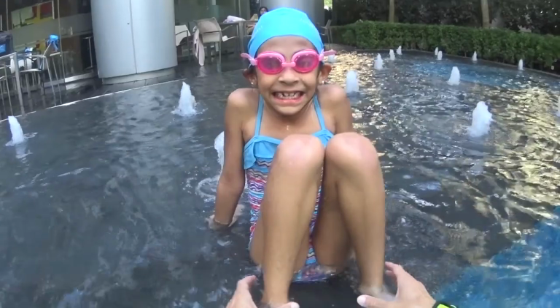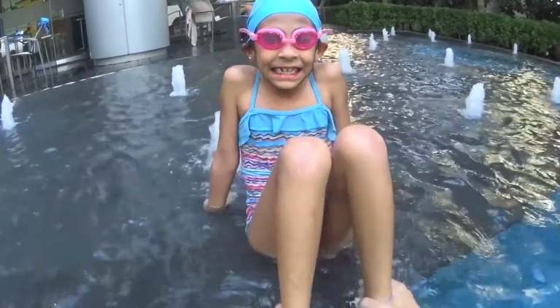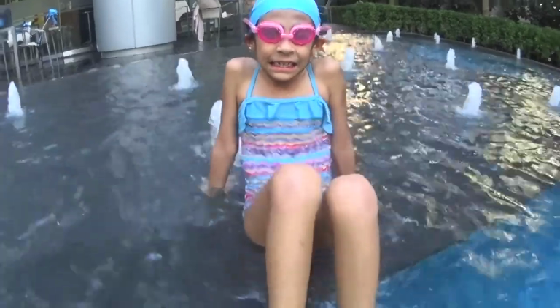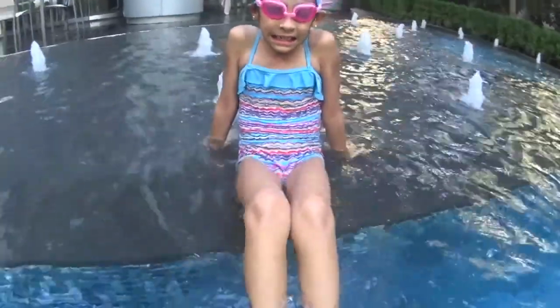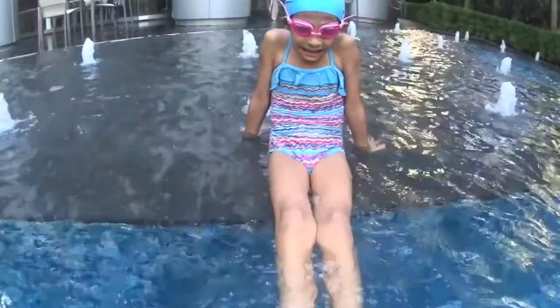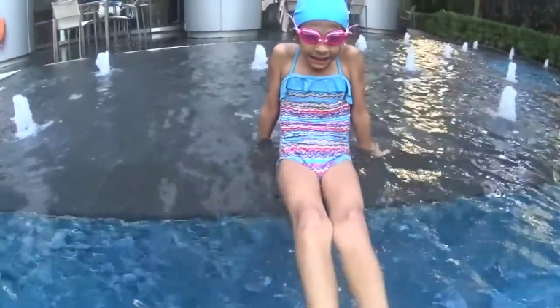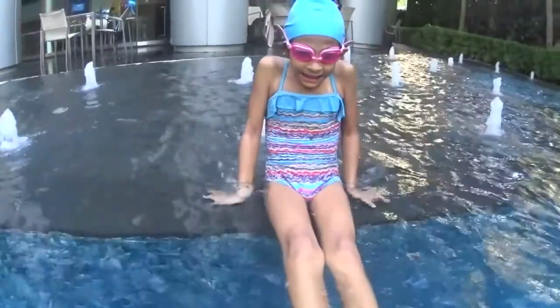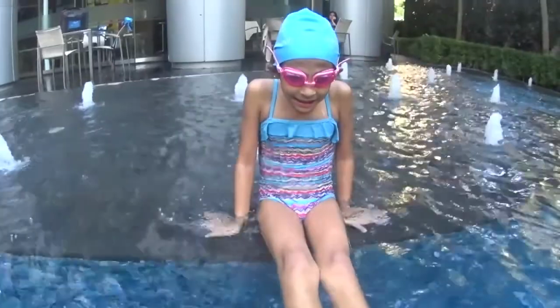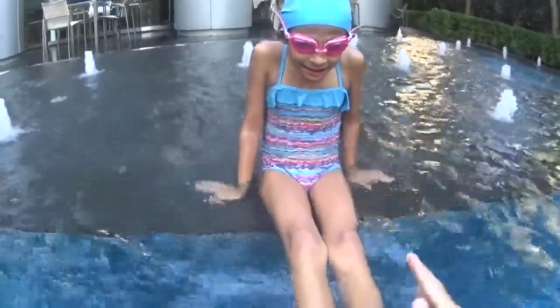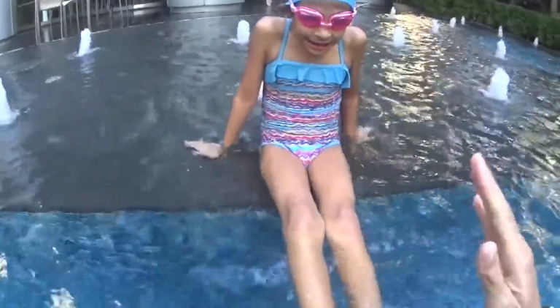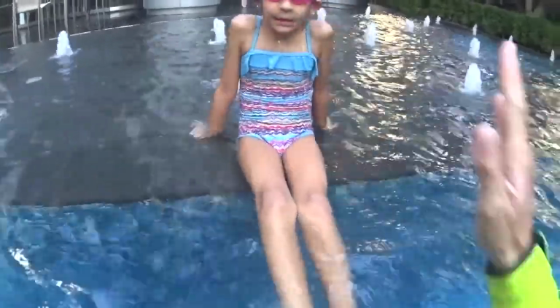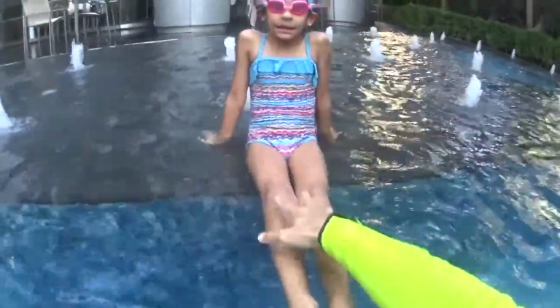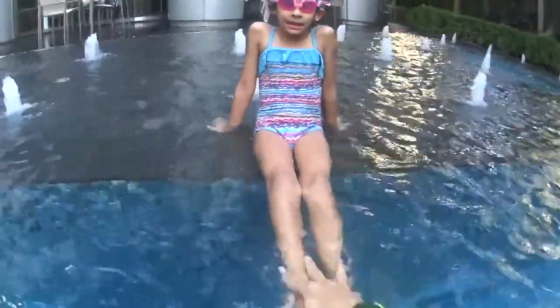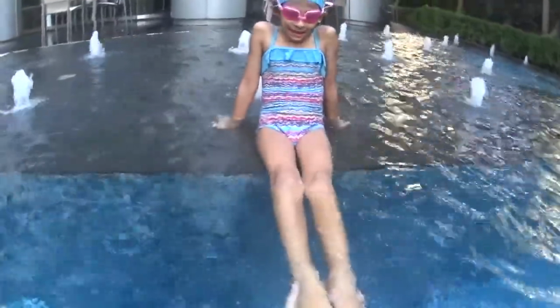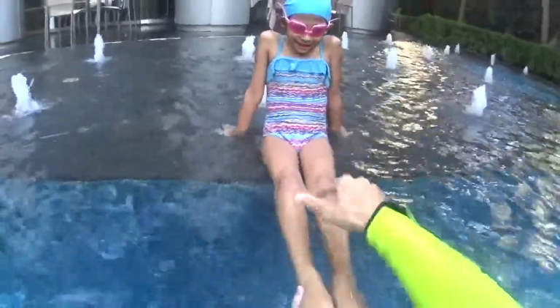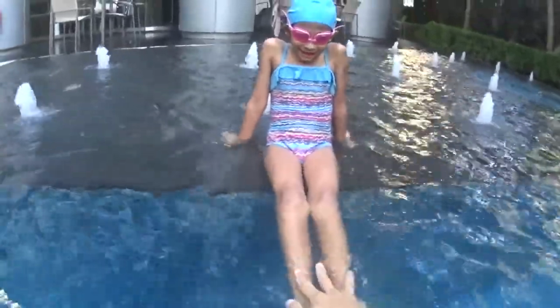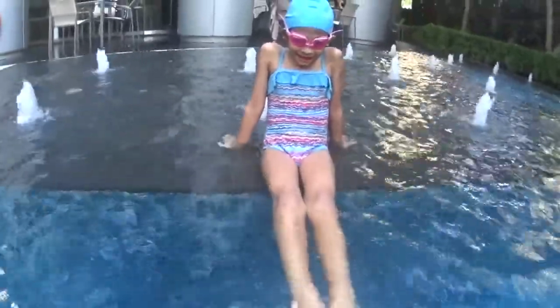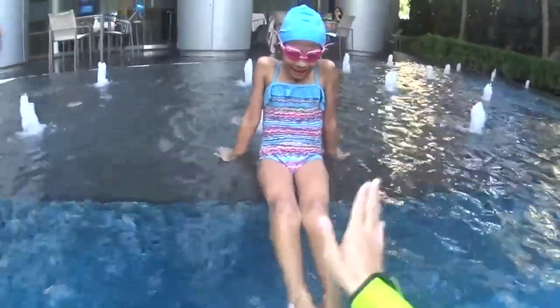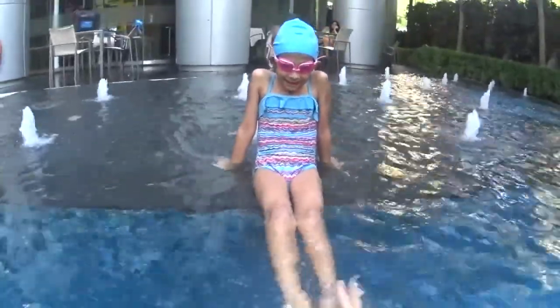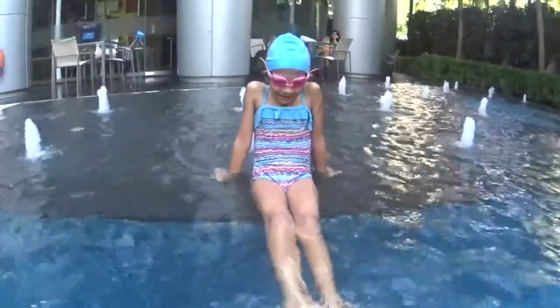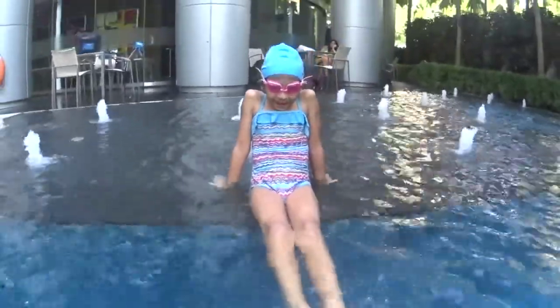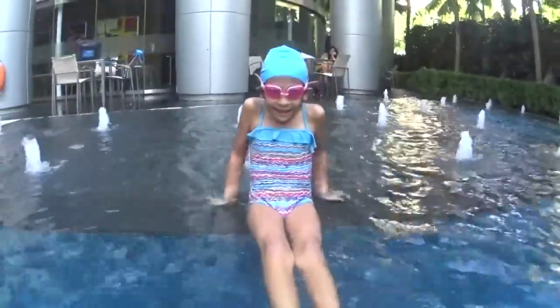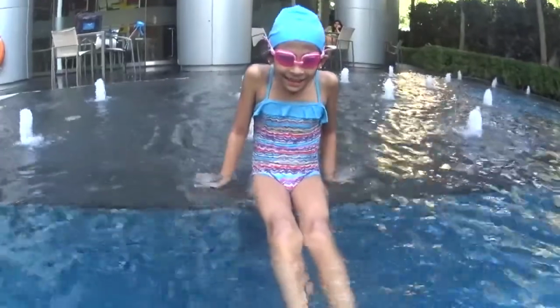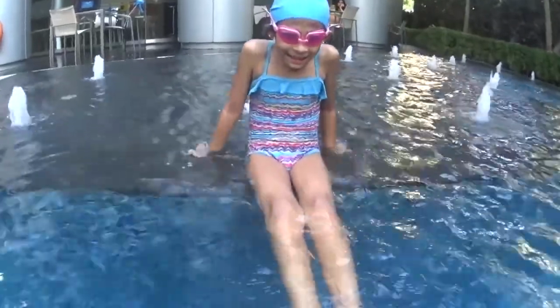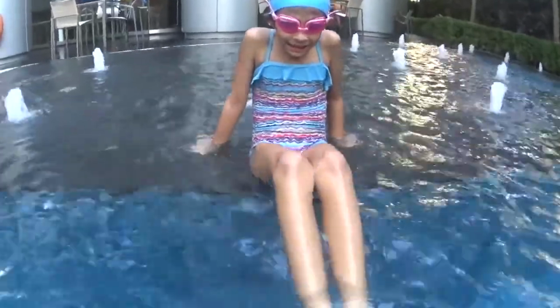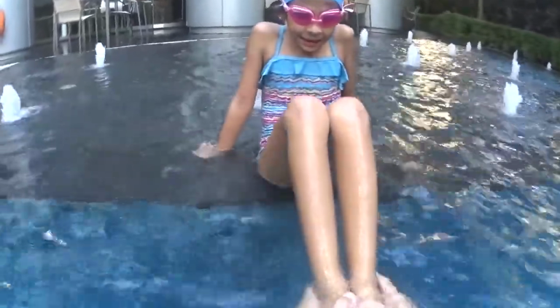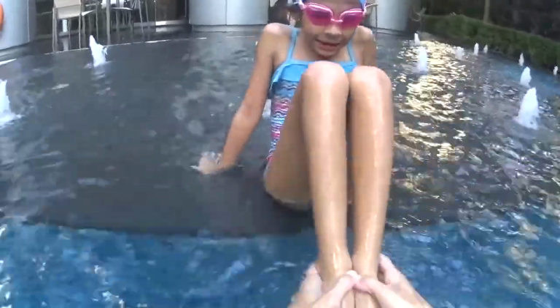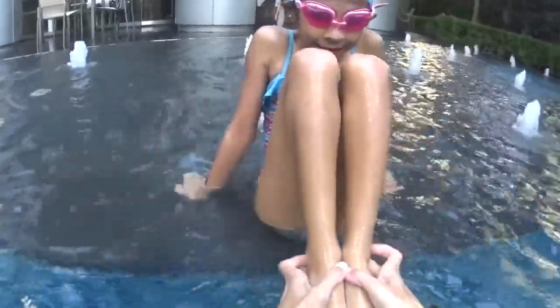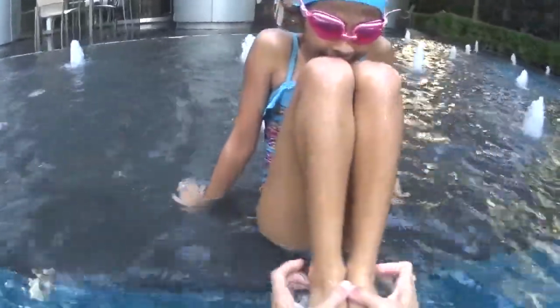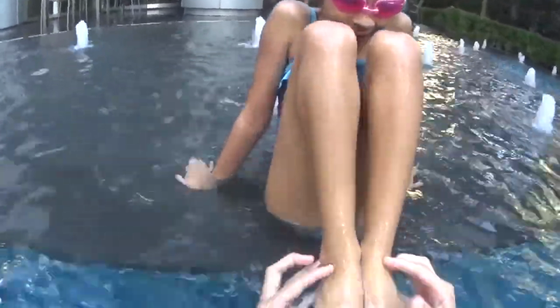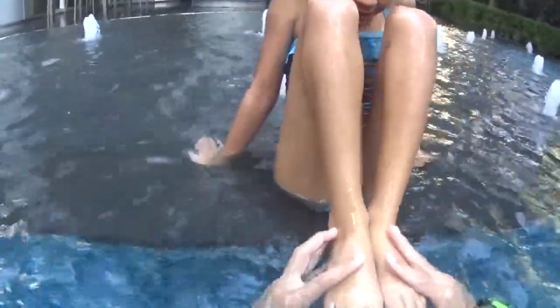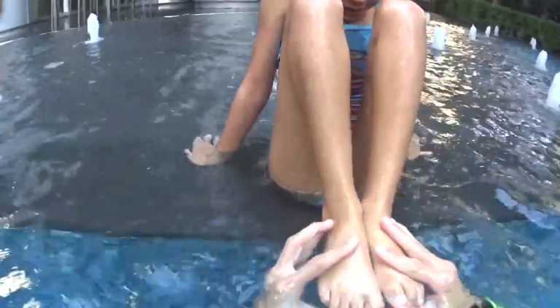Show me your legs — we're going to learn how to do the breaststroke kick. Okay, we start in the flat position. First we go up together: bend your legs and open your toes.